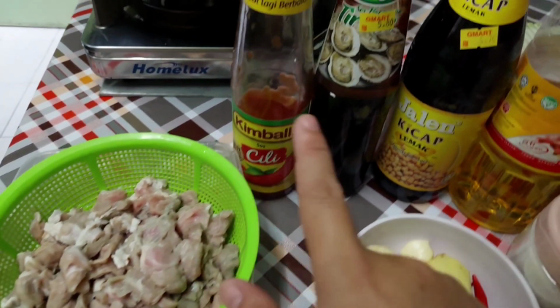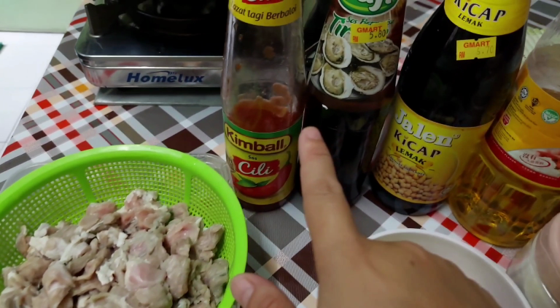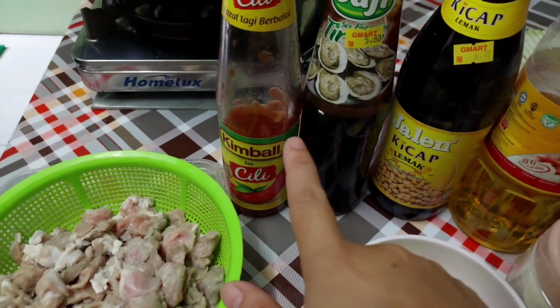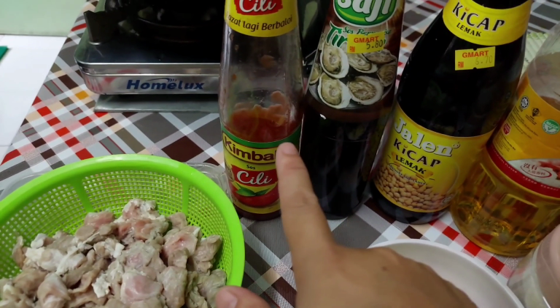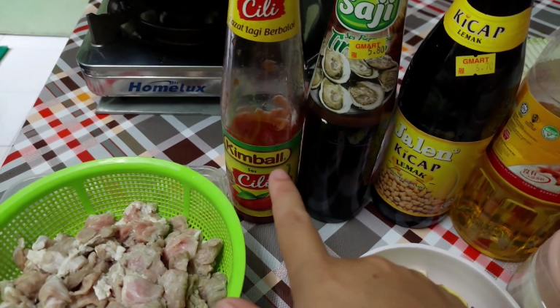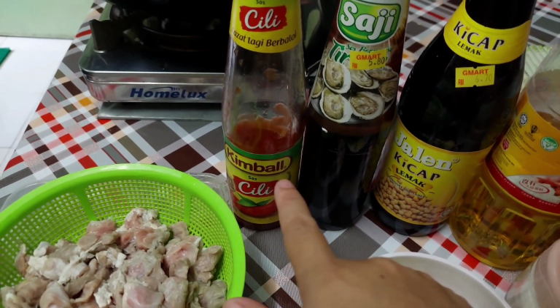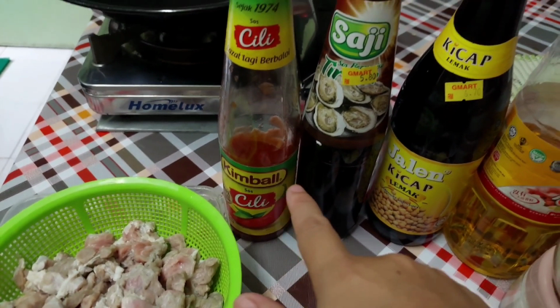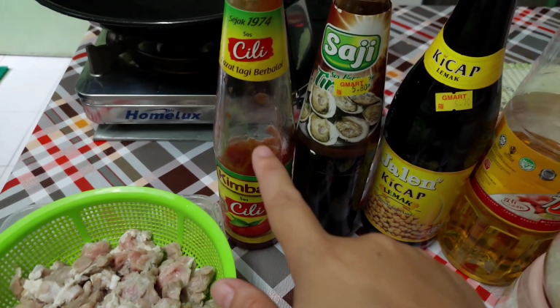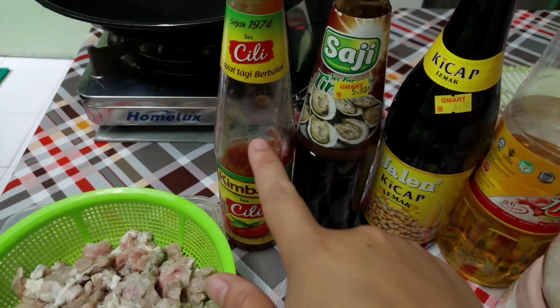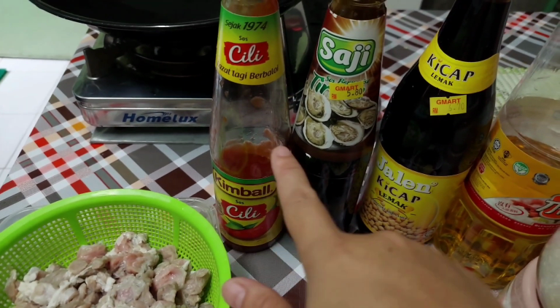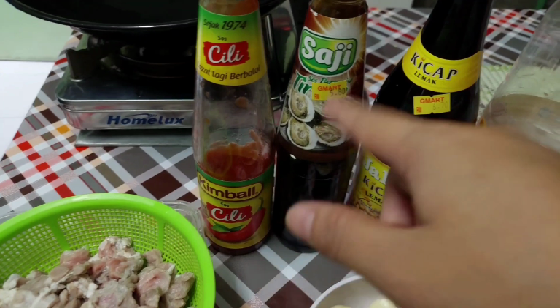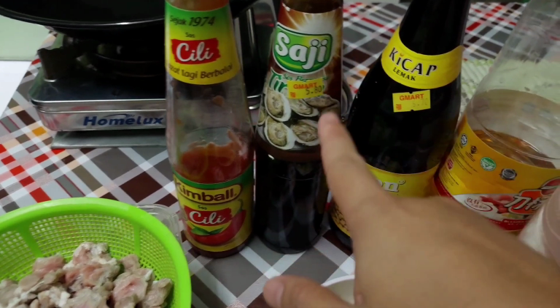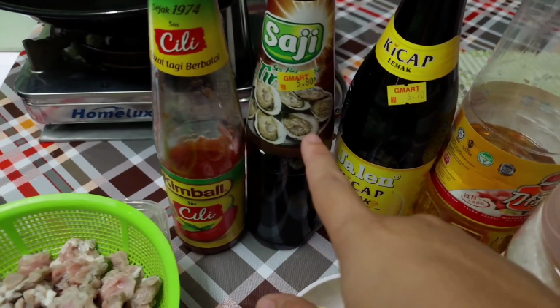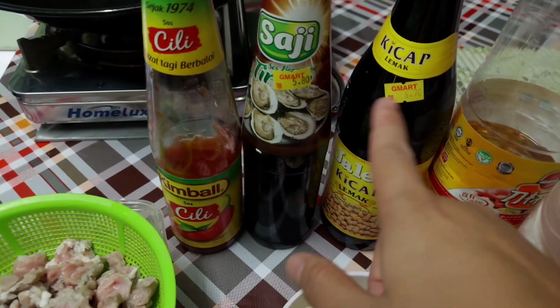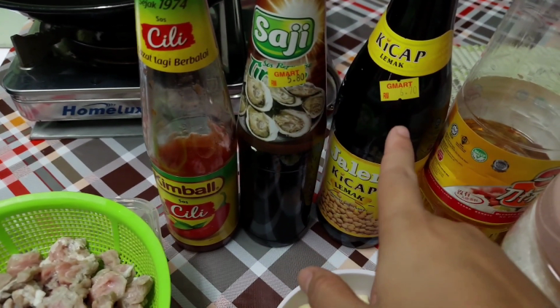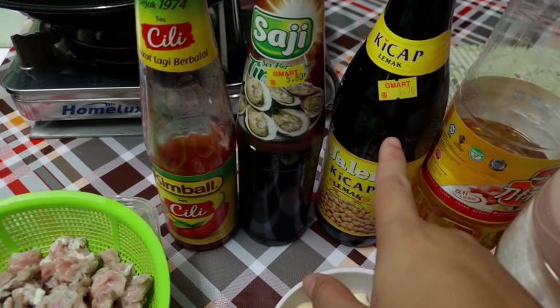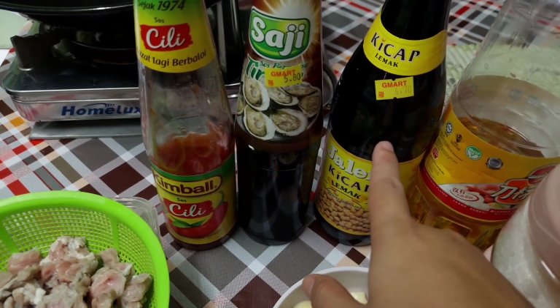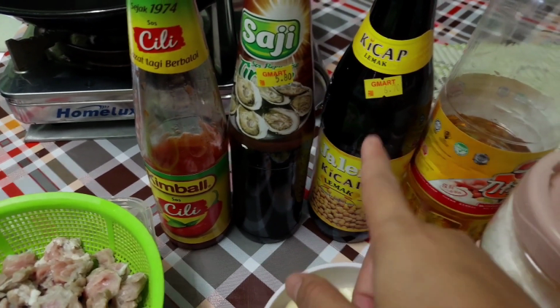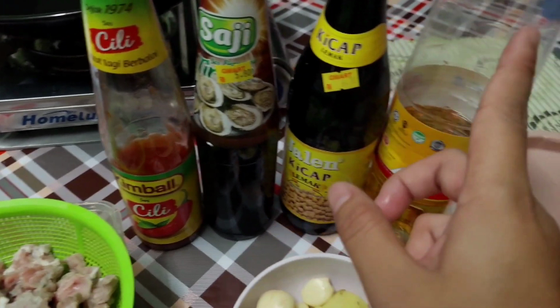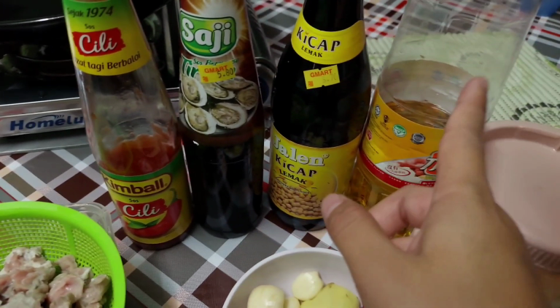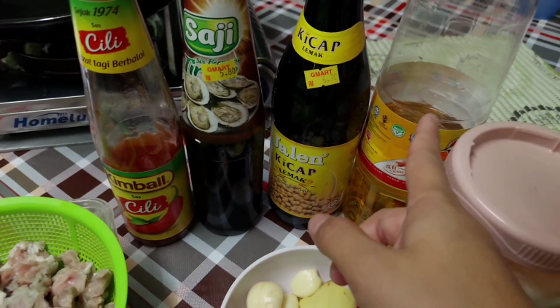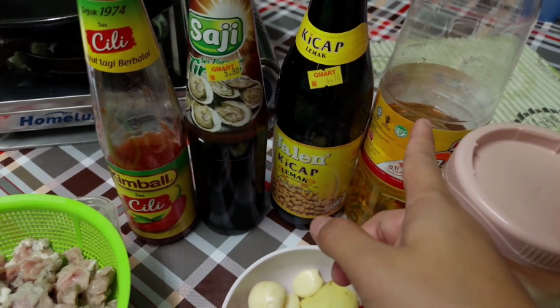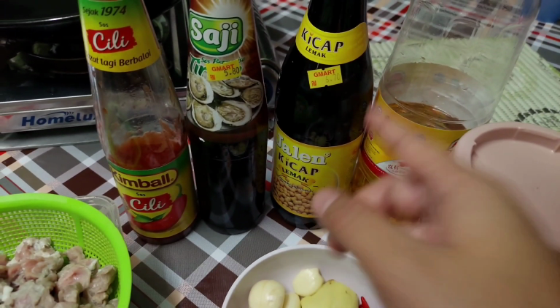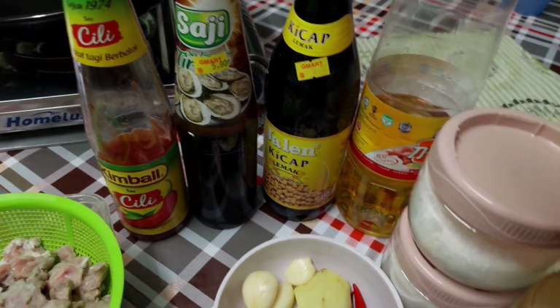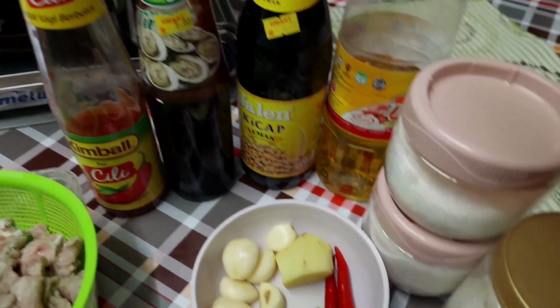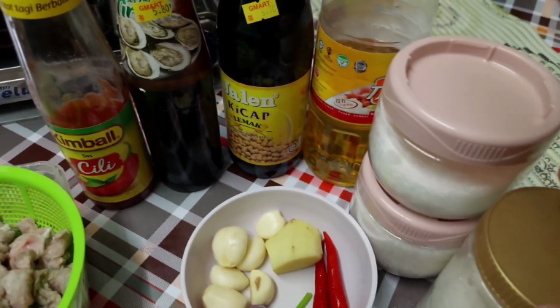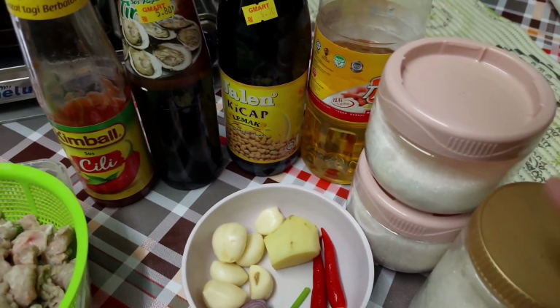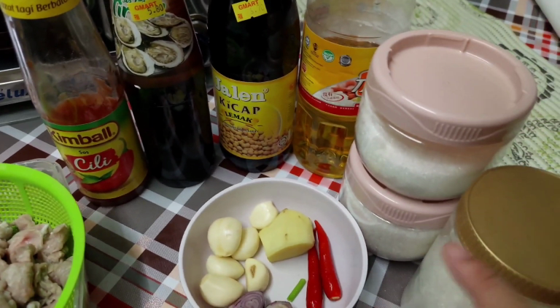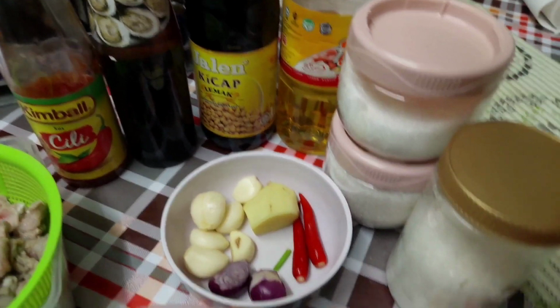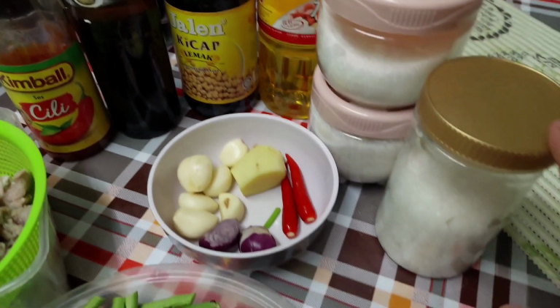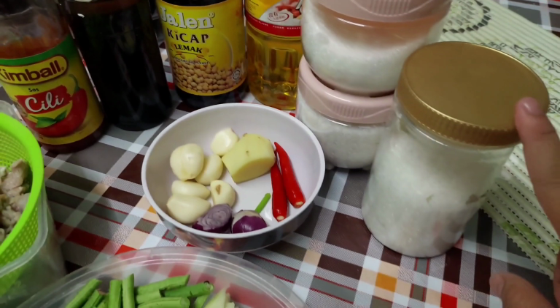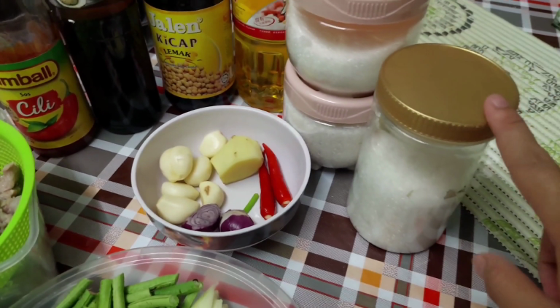Sos kimball, cili, kicap lemak, minyak masak, garam, jenomoto dan ini gula.